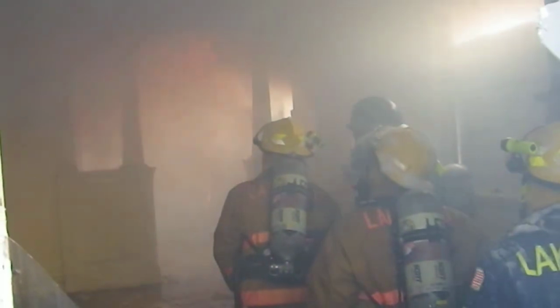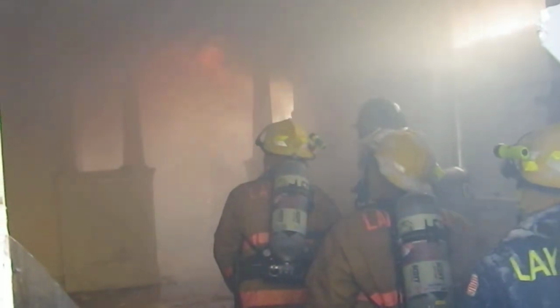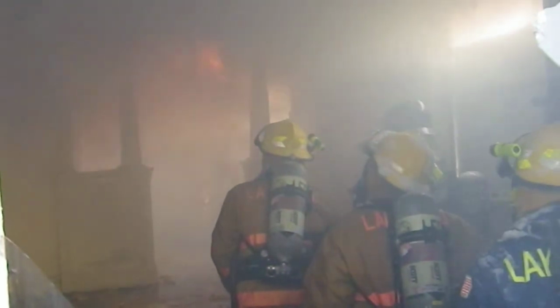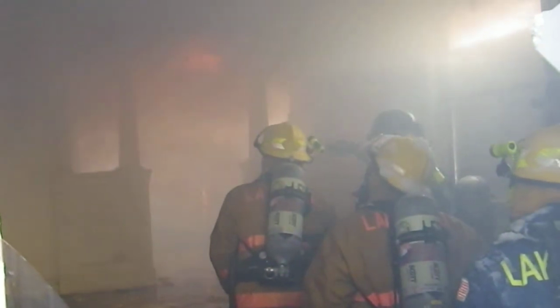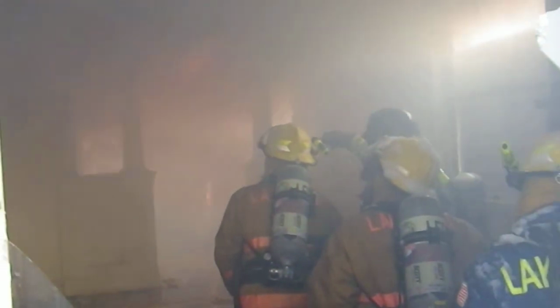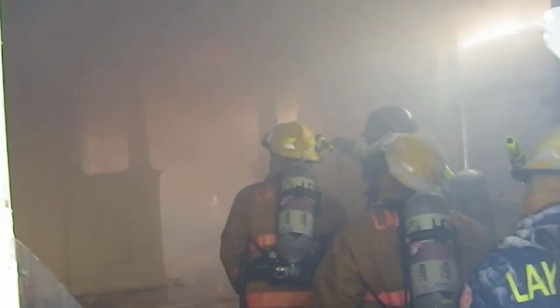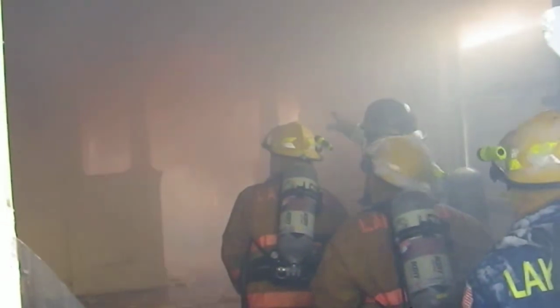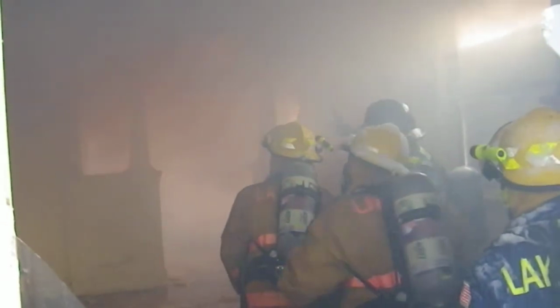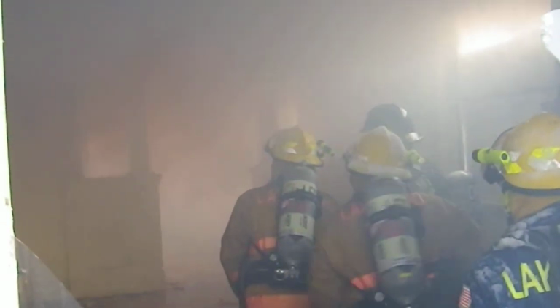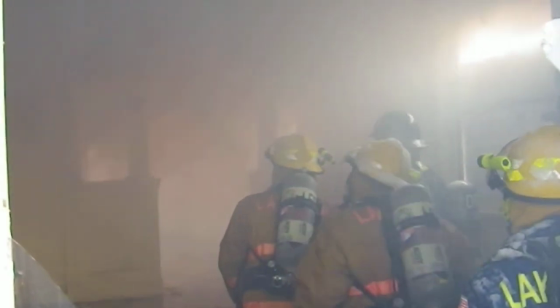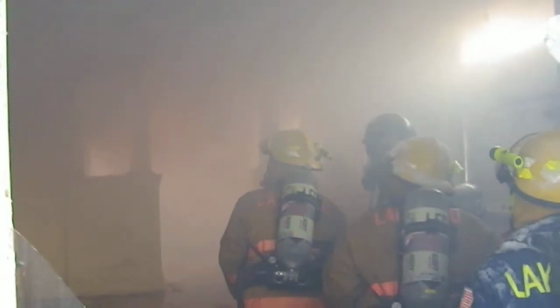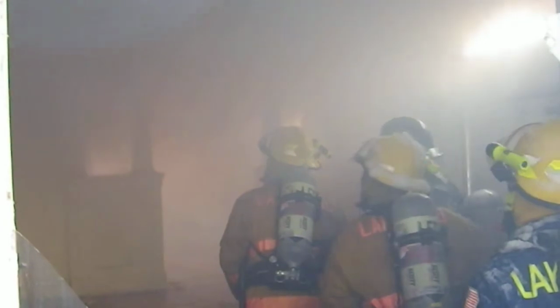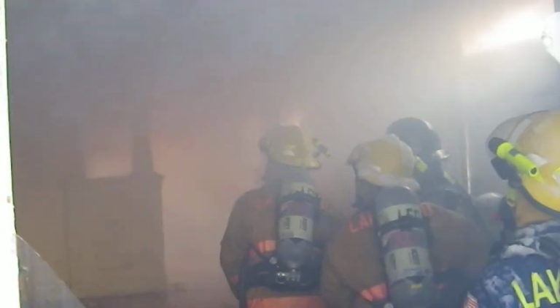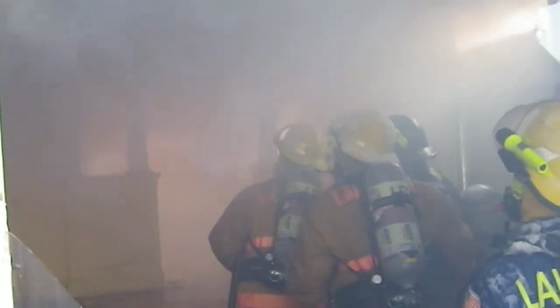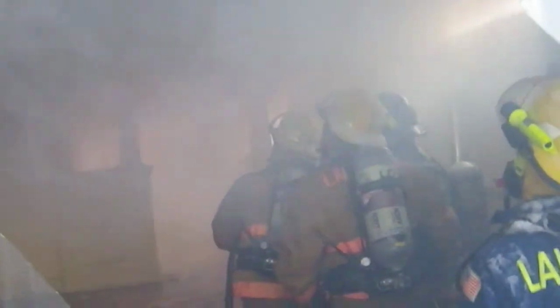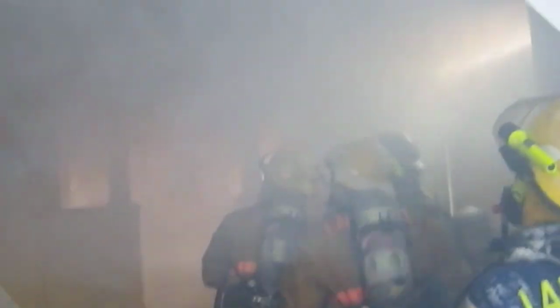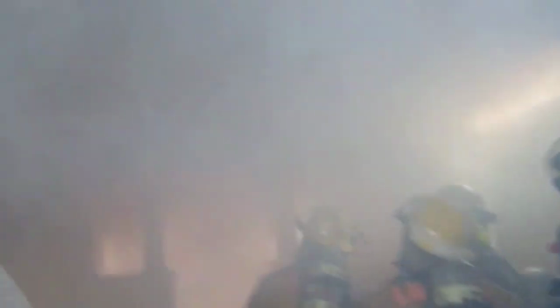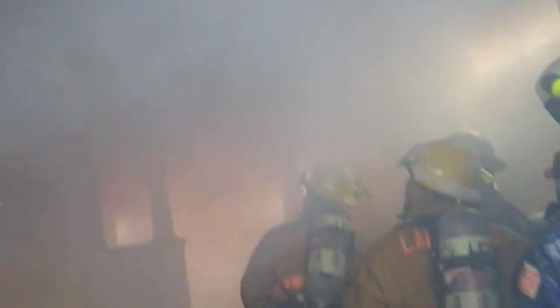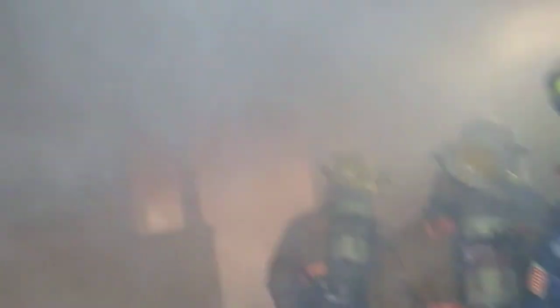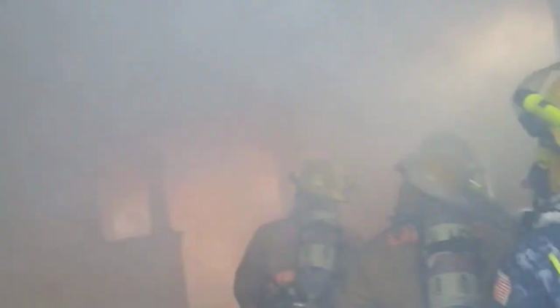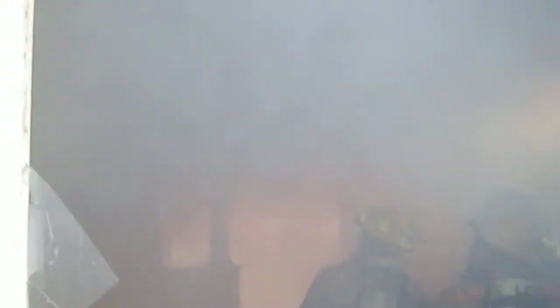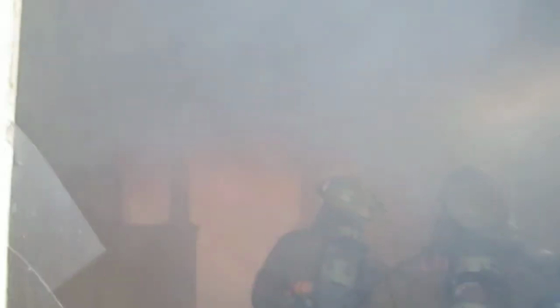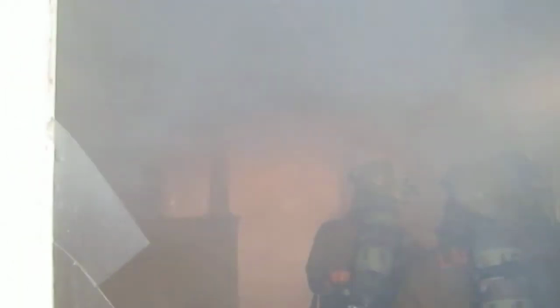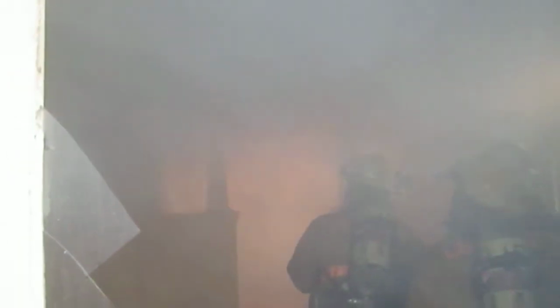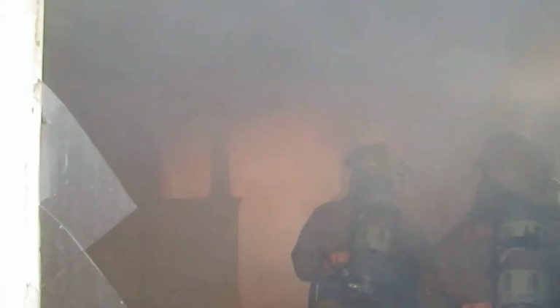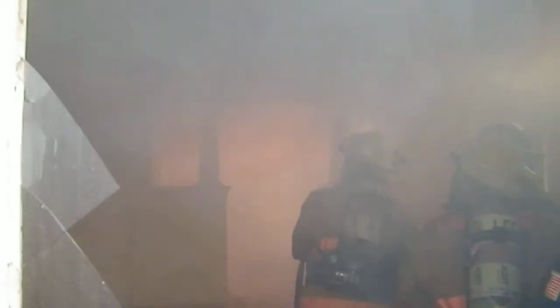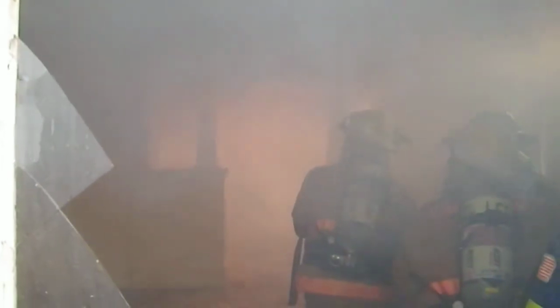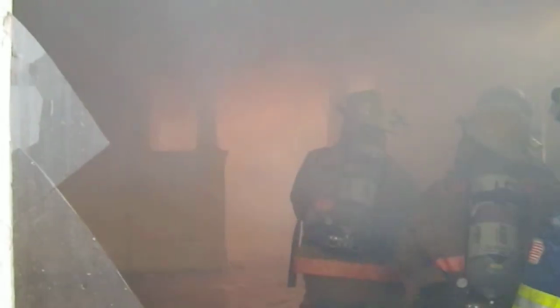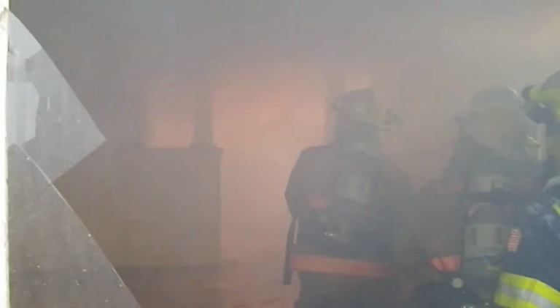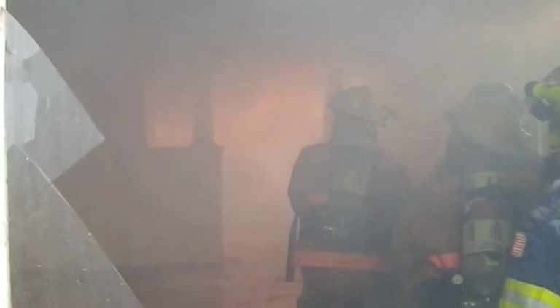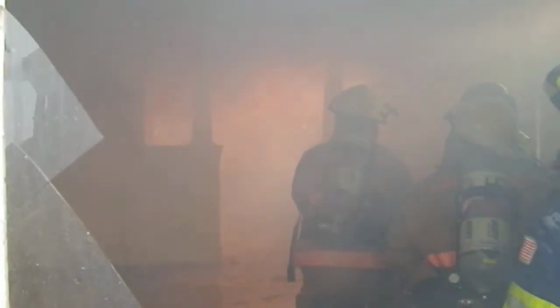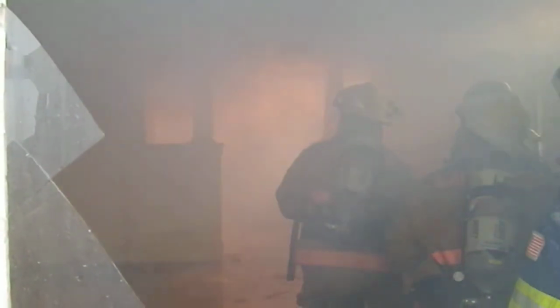It's building up. Look at the ceiling. There's hot gas that's burning. There's no fire out there yet at all. There's hot gas.